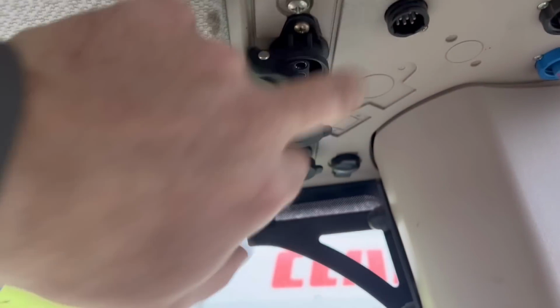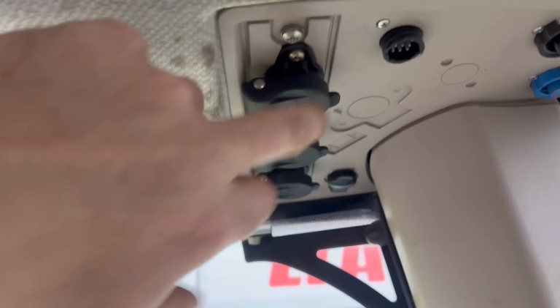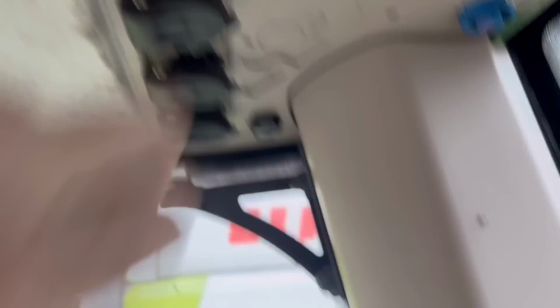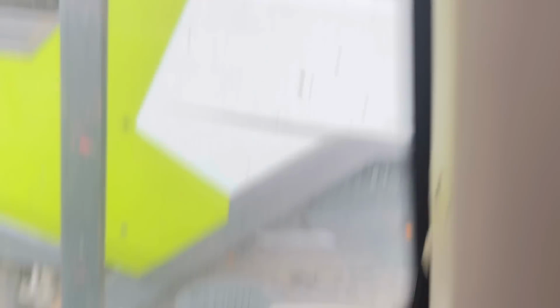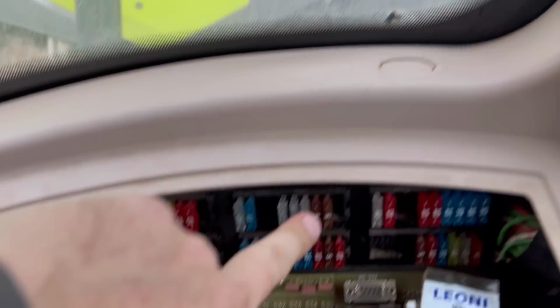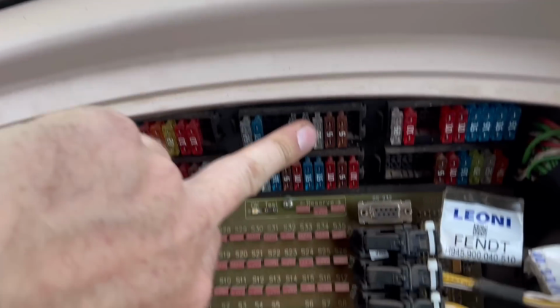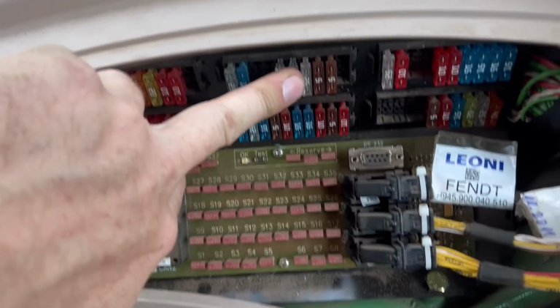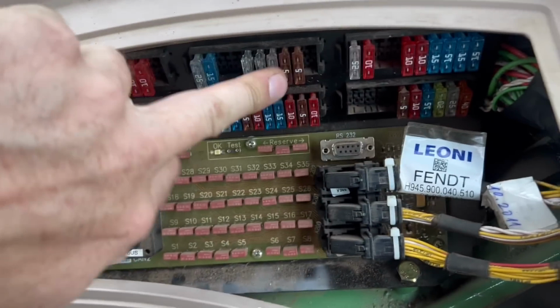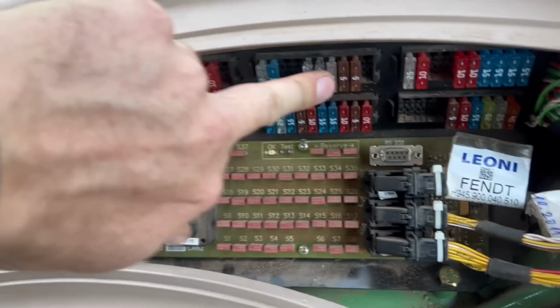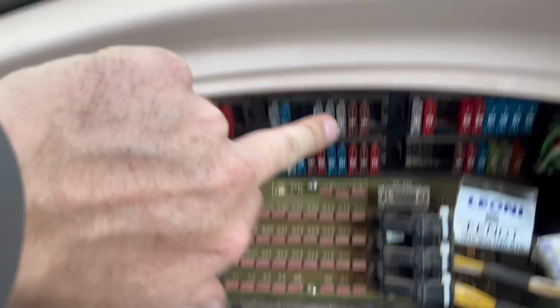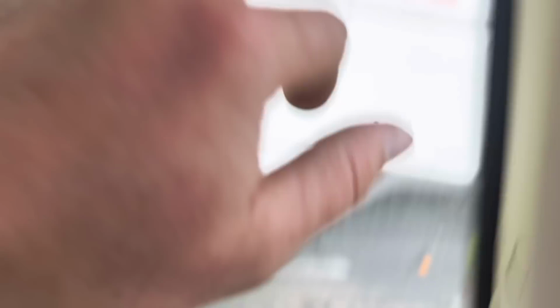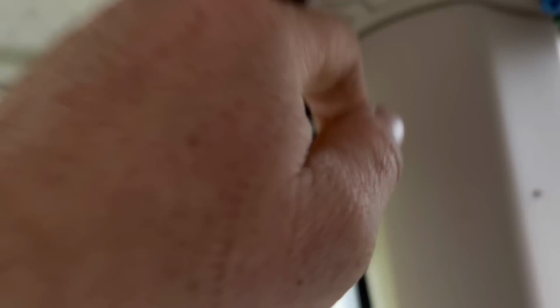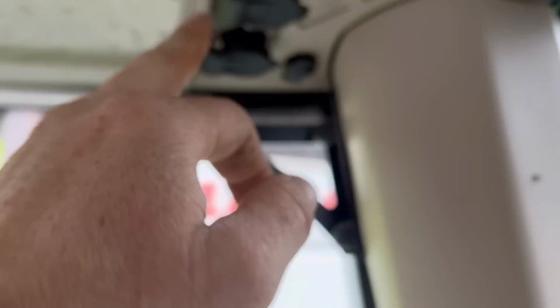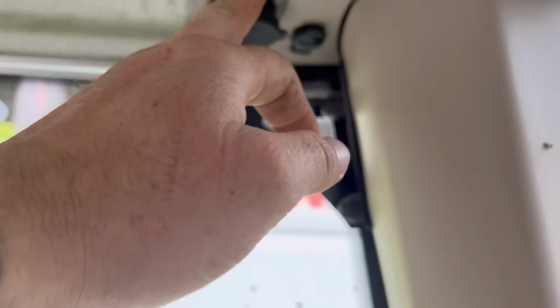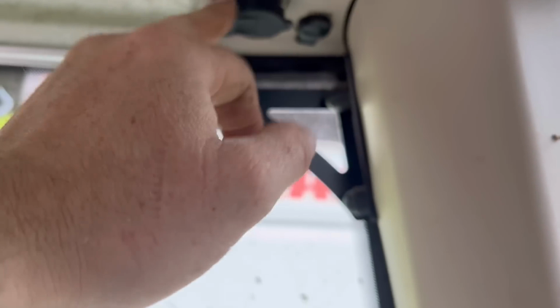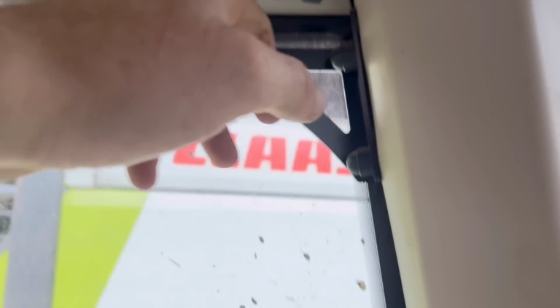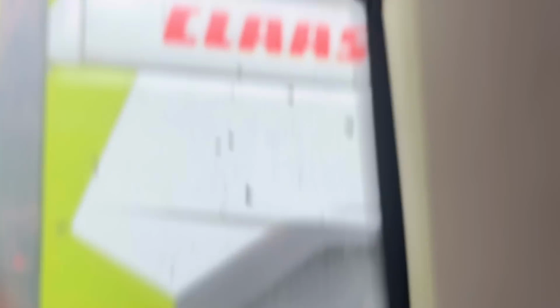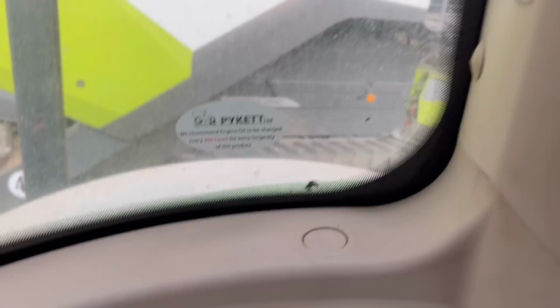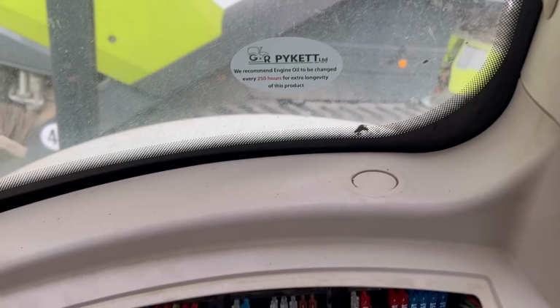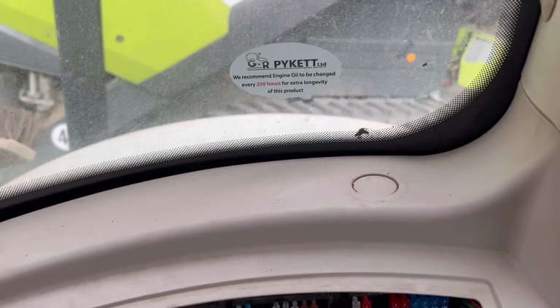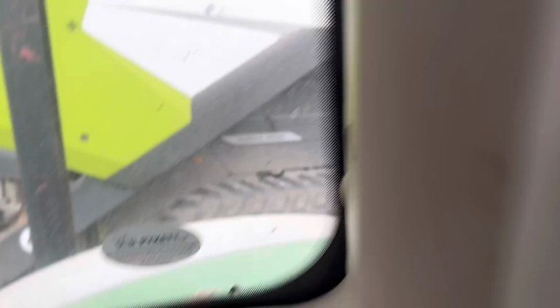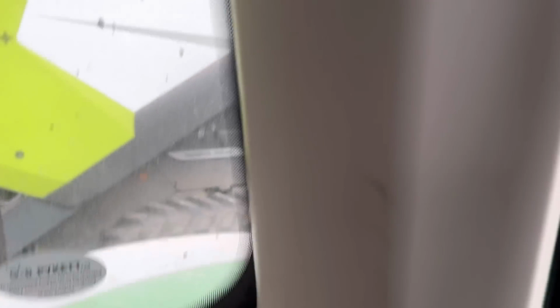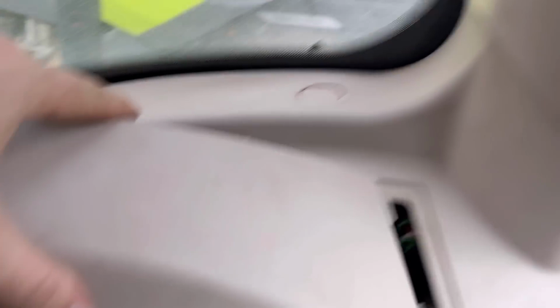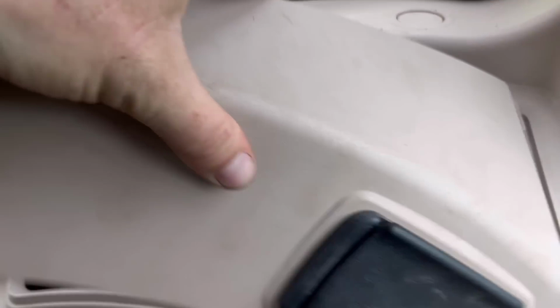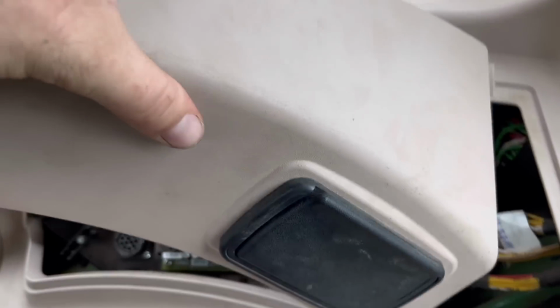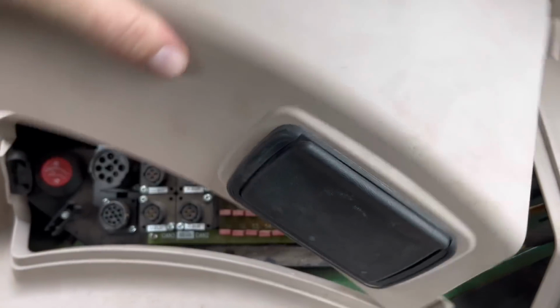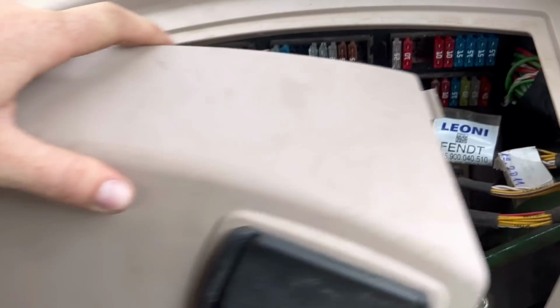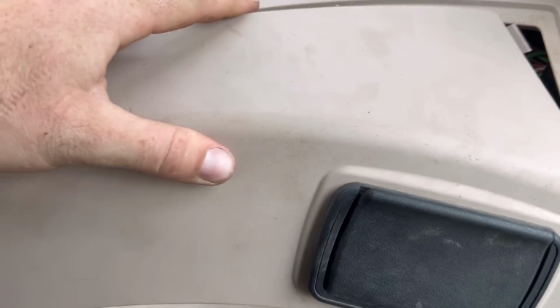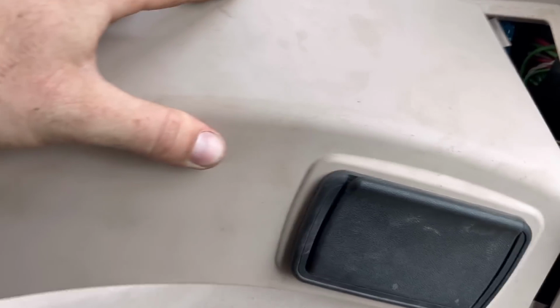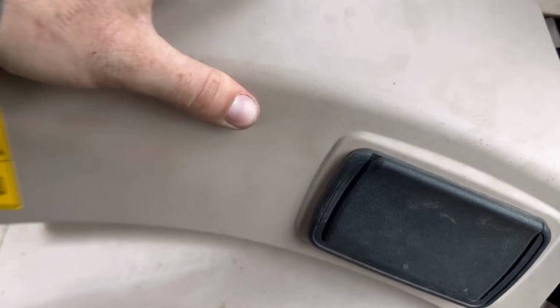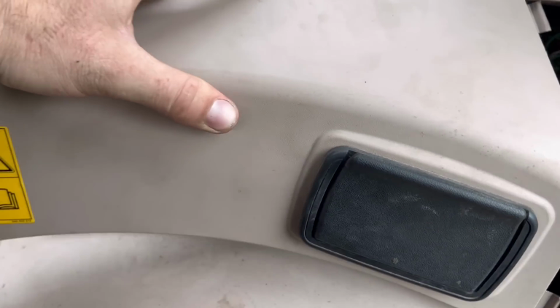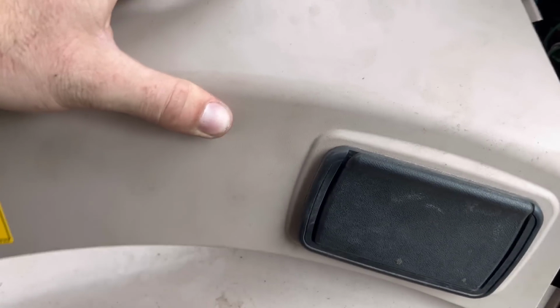Two of the 25-amp fuses had gone - that one and that one weren't working - so I just changed them for him while he's here. Pretty easy job.